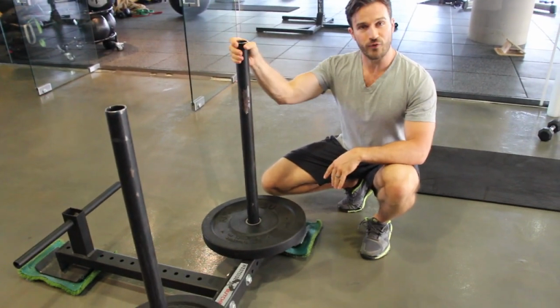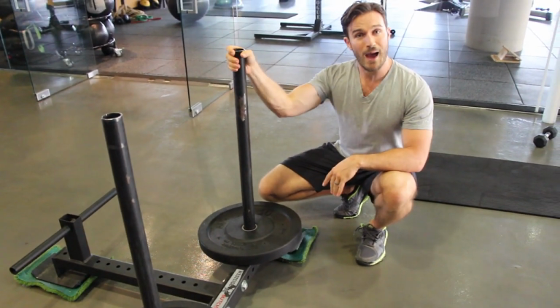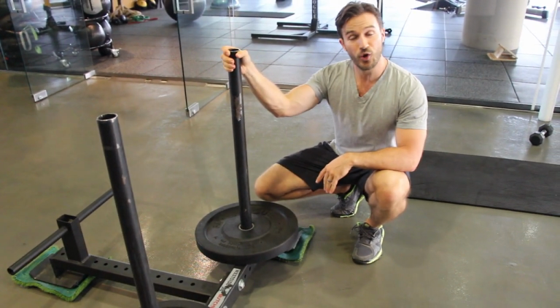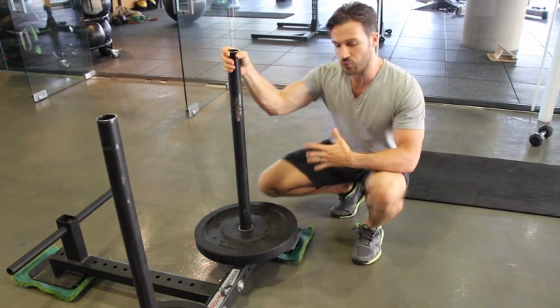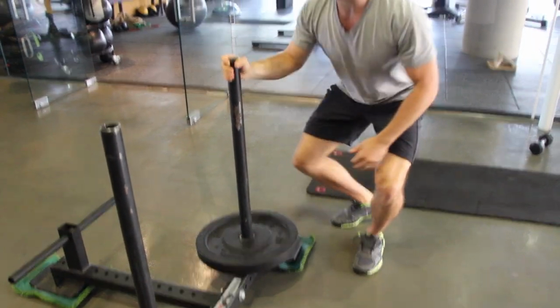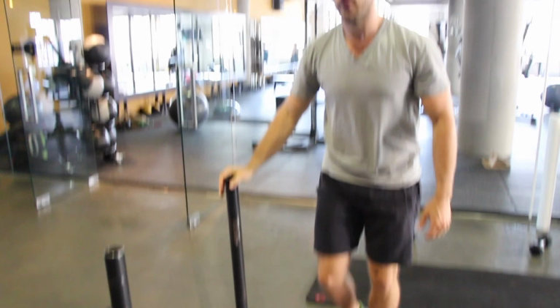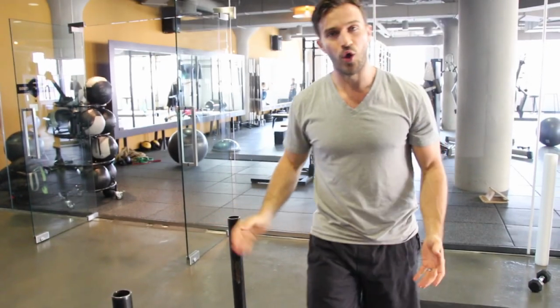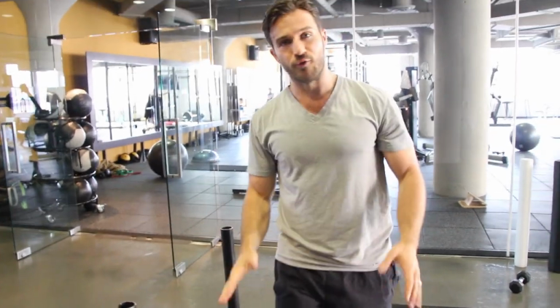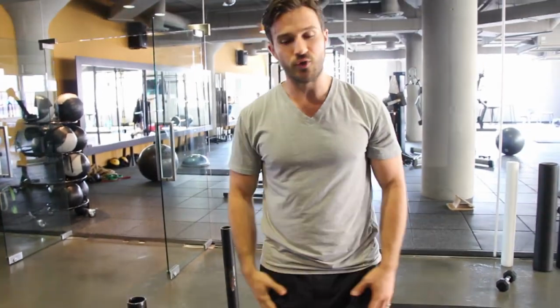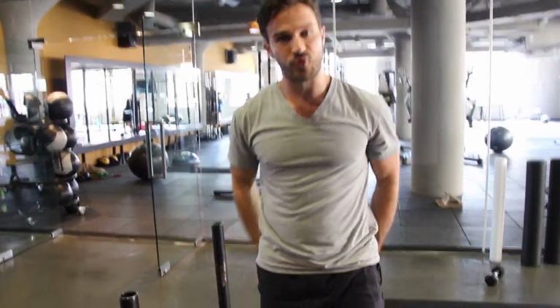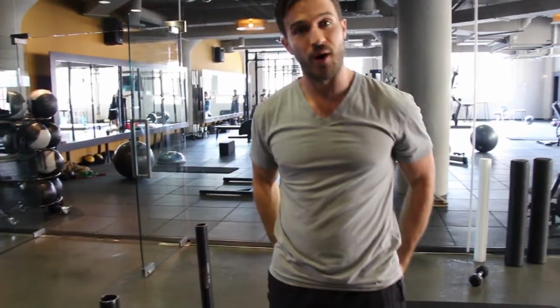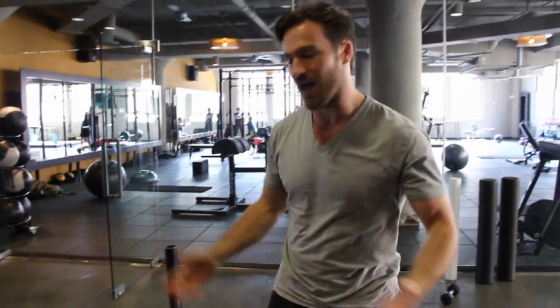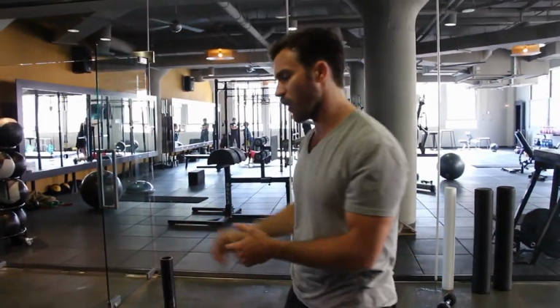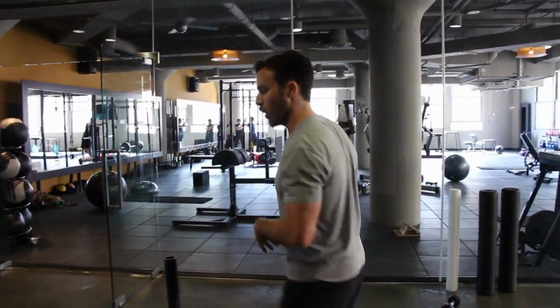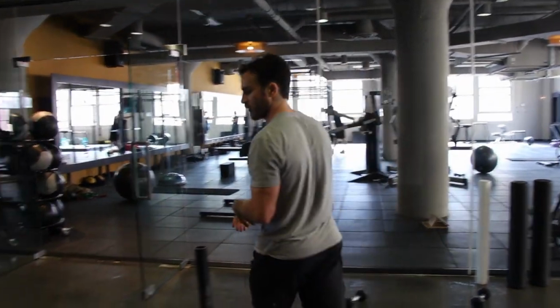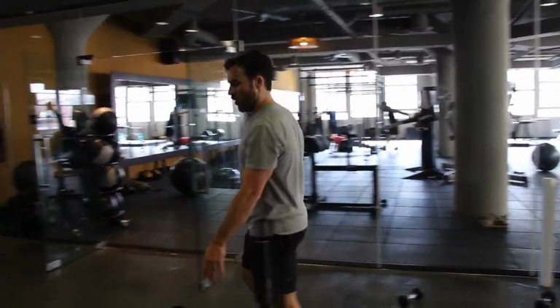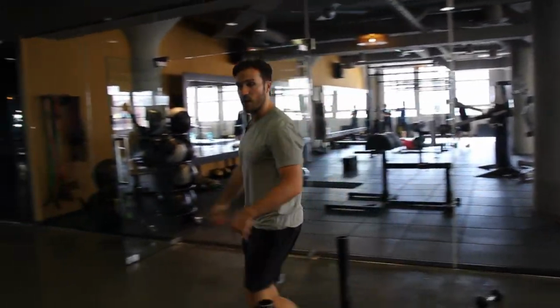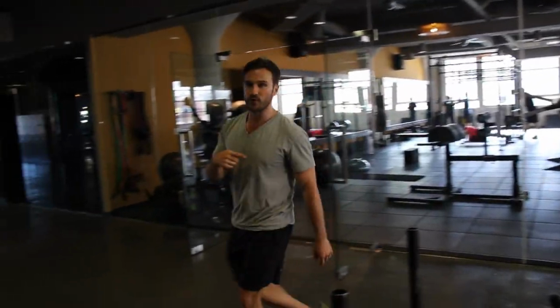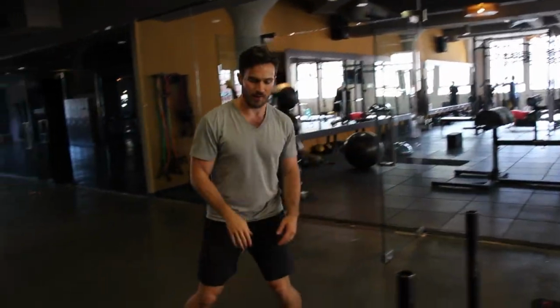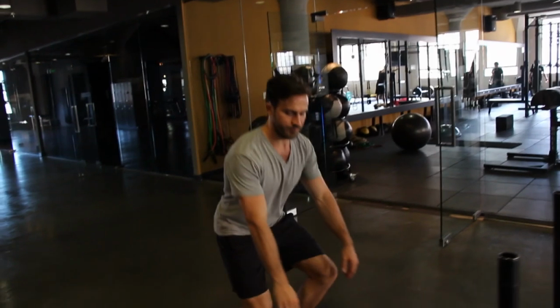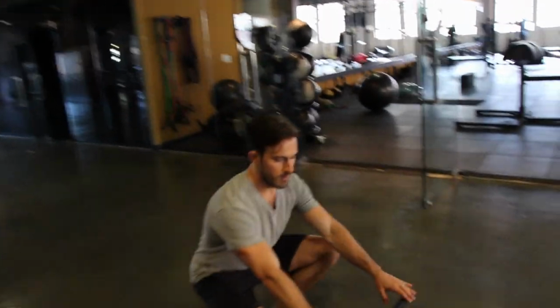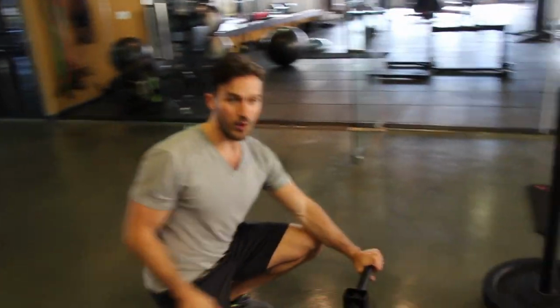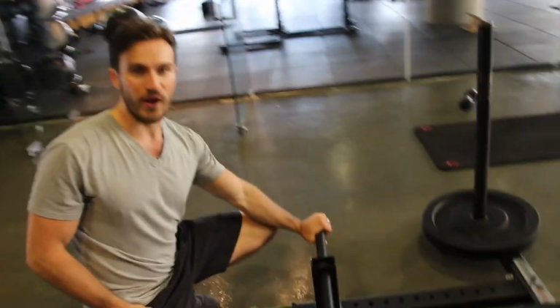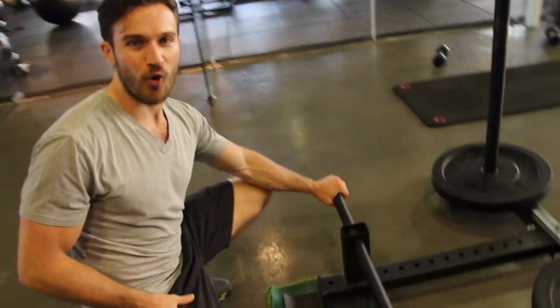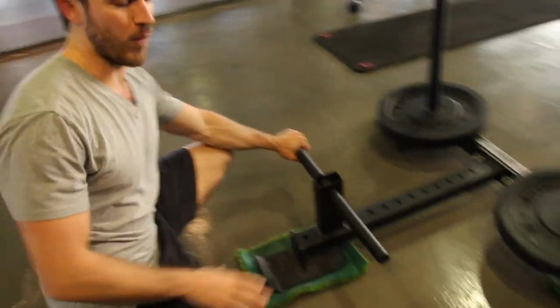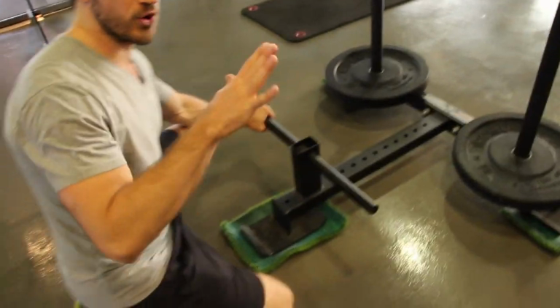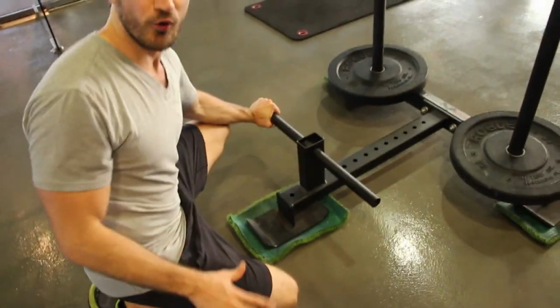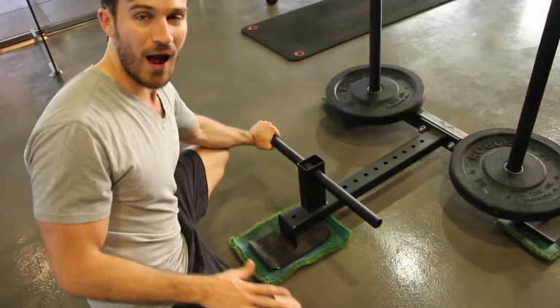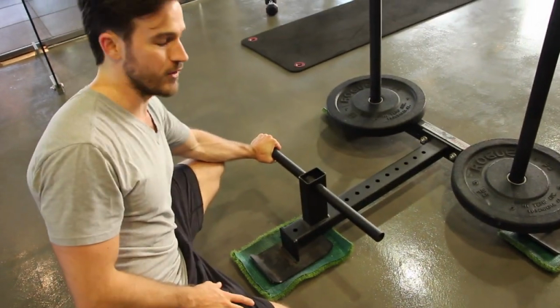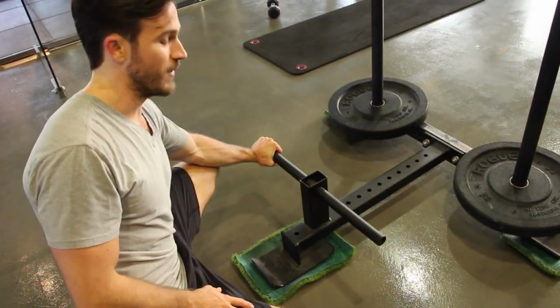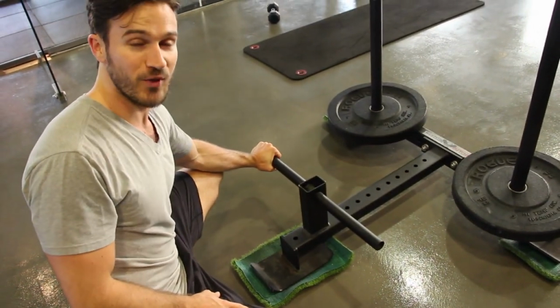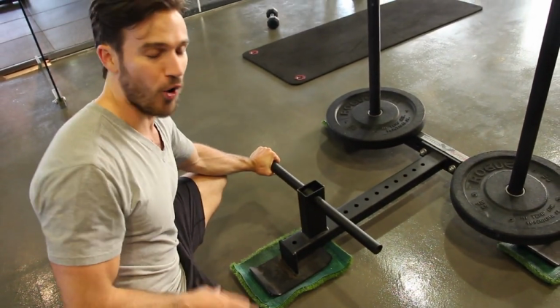So the high push is wonderful for the glutes, the hamstrings, the butt, and the calves. There's also a lower press — if you come to the other side of it, it's a little harder. It's harder to put your weight into it because you're lower to the ground, which makes it much harder. Your core is going to work quite a bit.